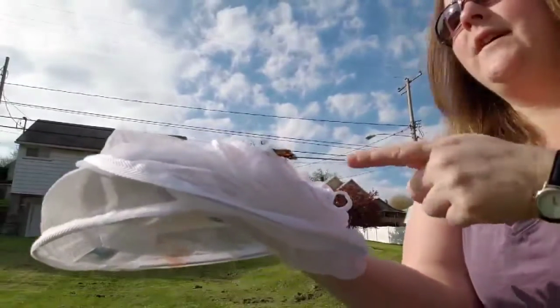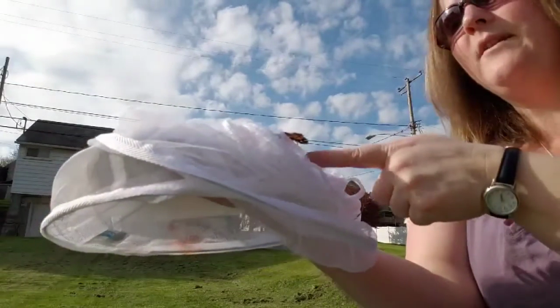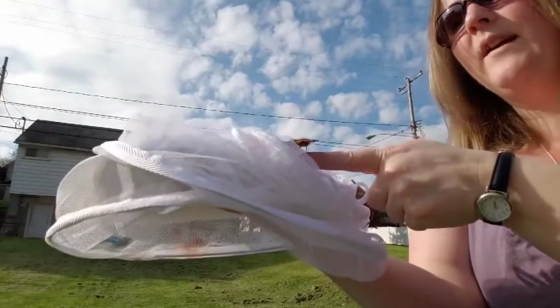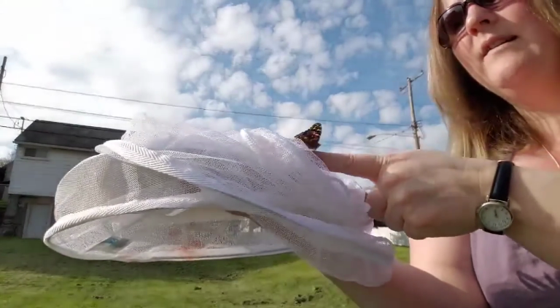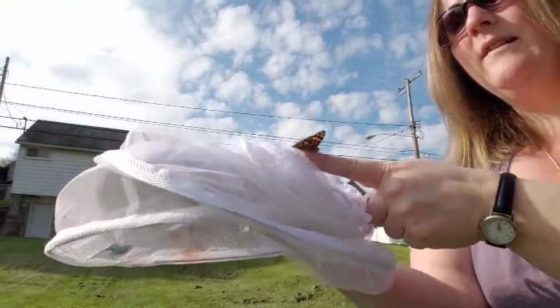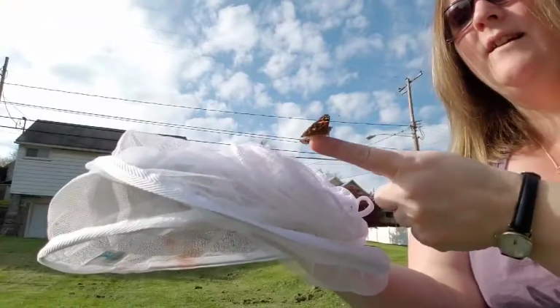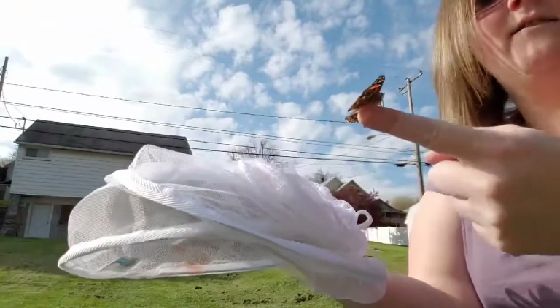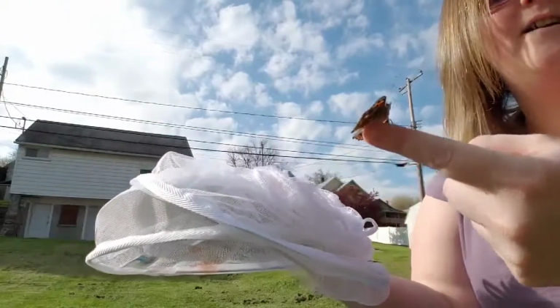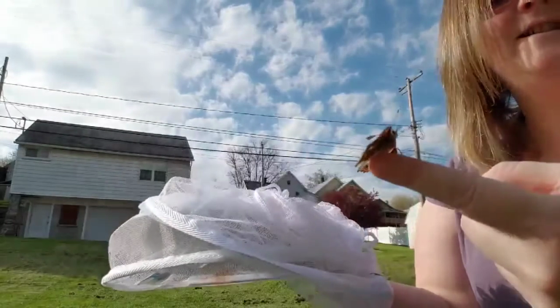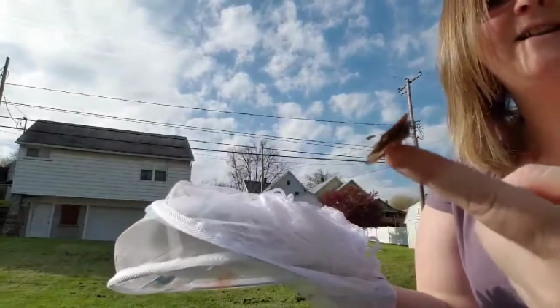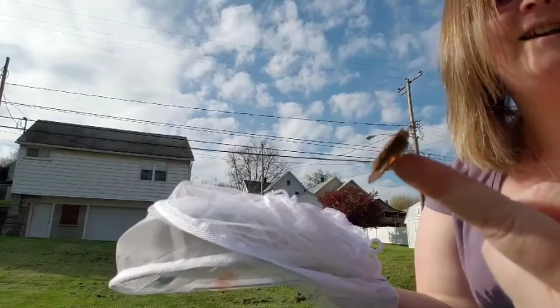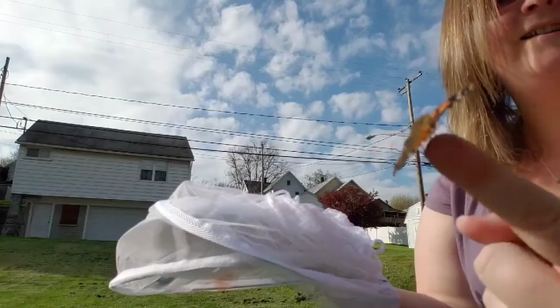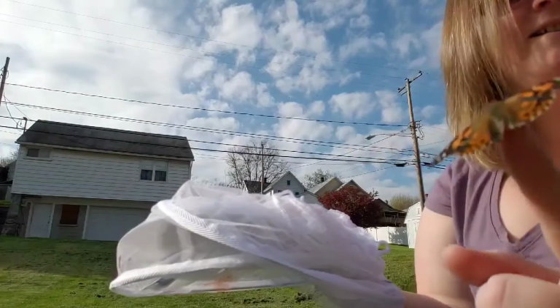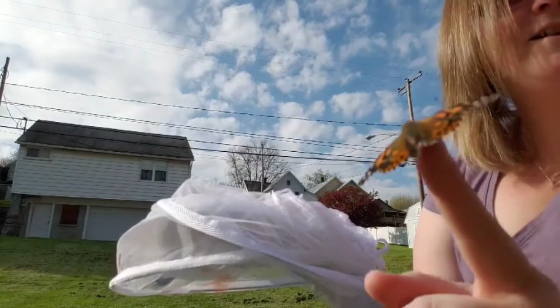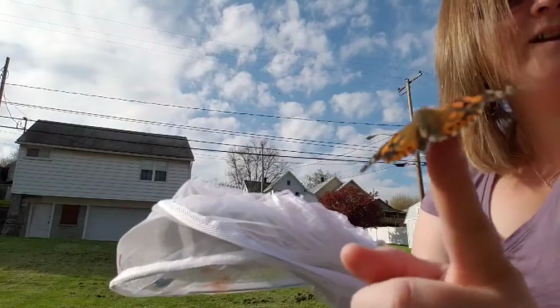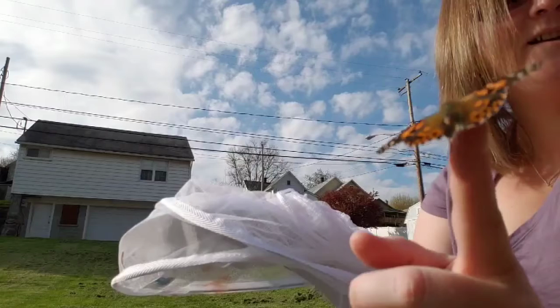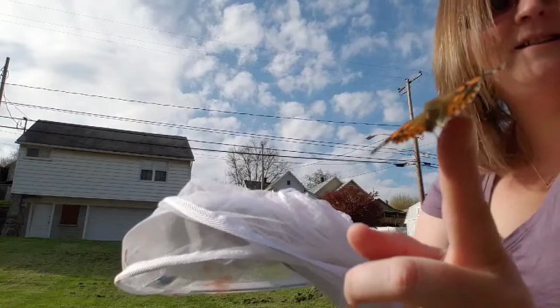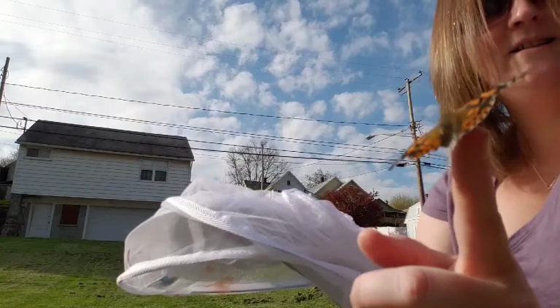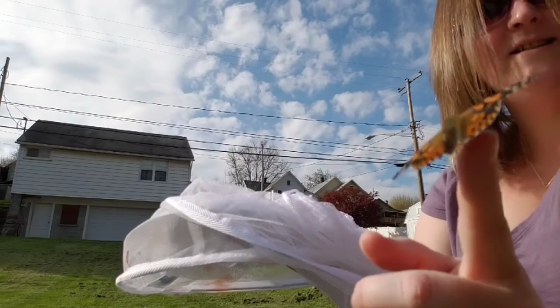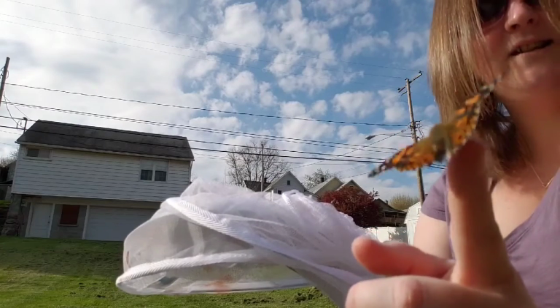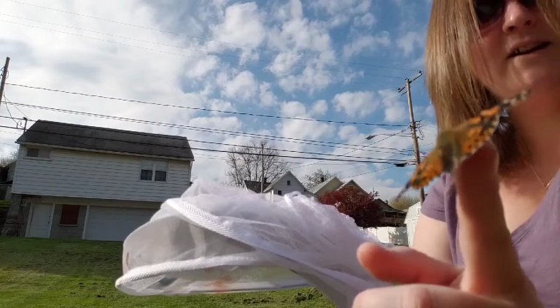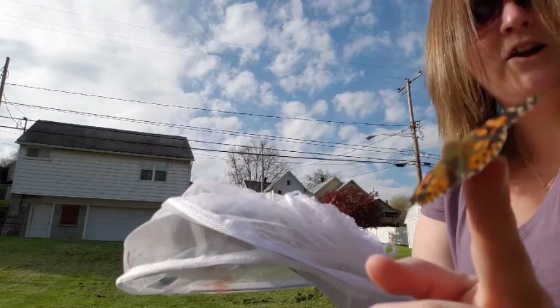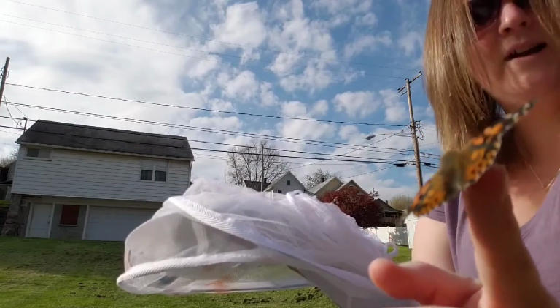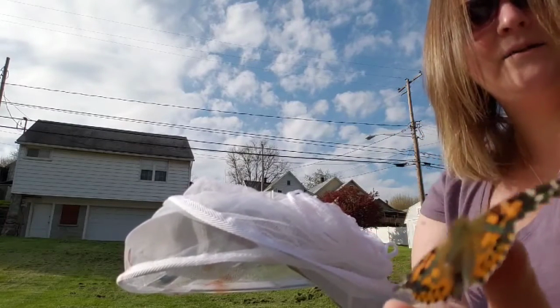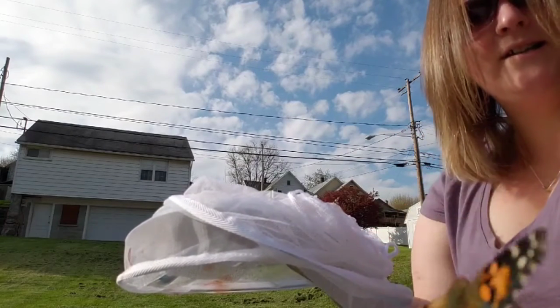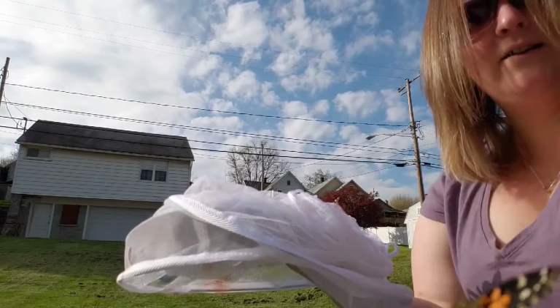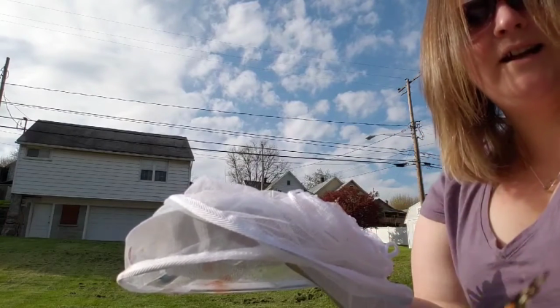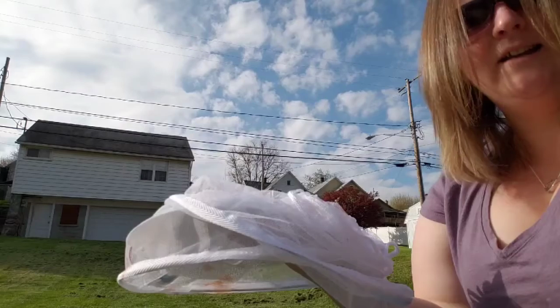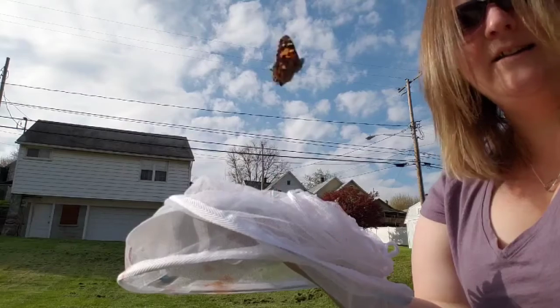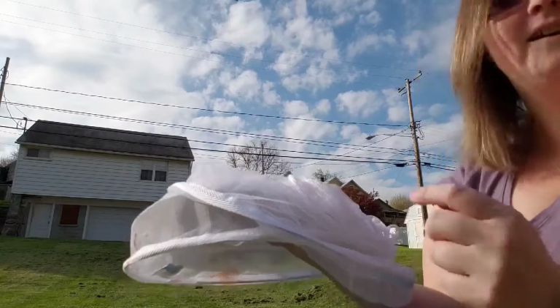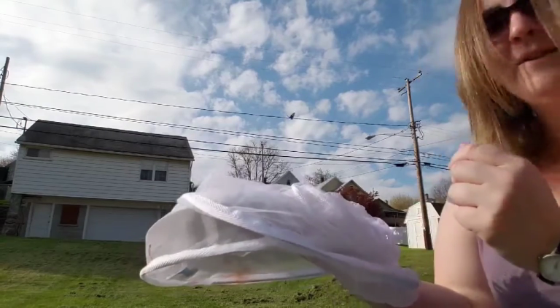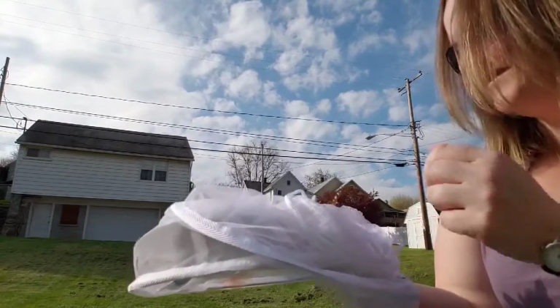Let's see if I can get one on my finger and get it ready to go. Do you see that? Look at that — look how pretty that is. Doesn't look like it's really ready to go quite yet, so I'm gonna try to sit it right here. There we go. There goes one!